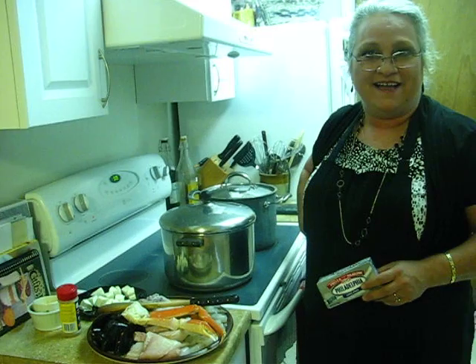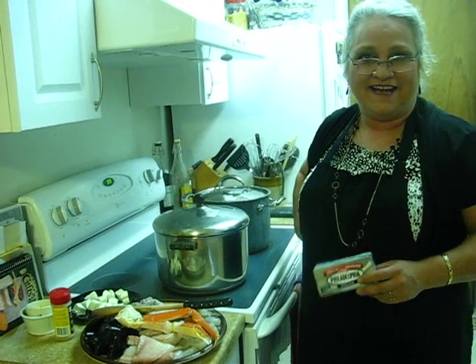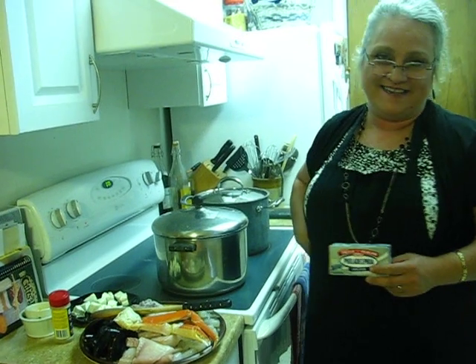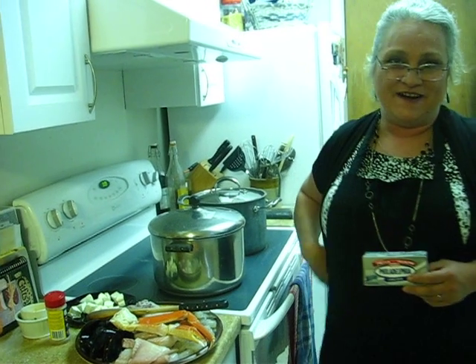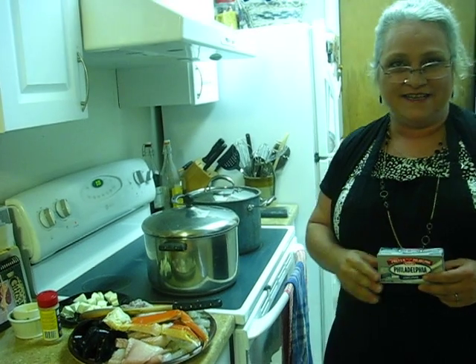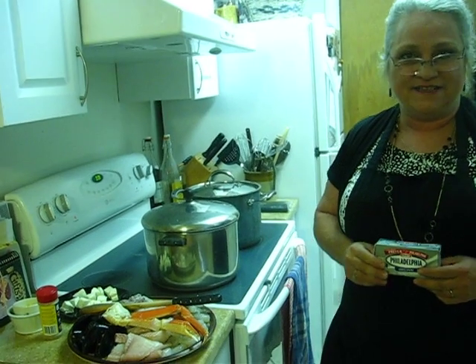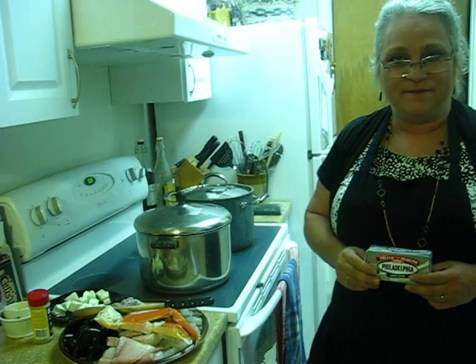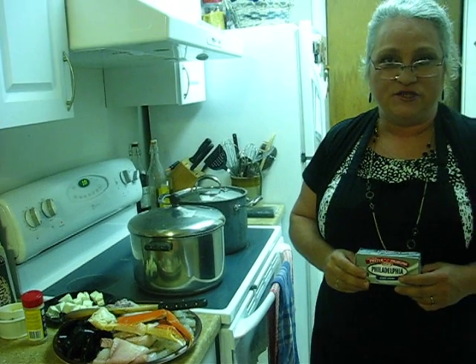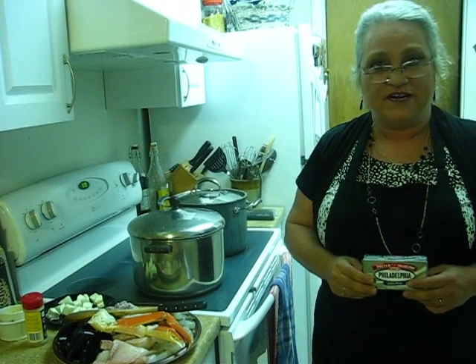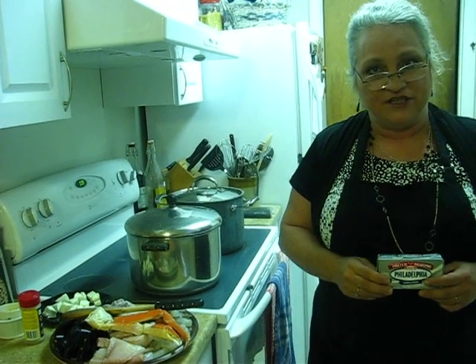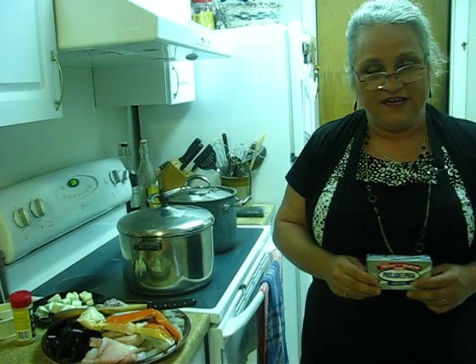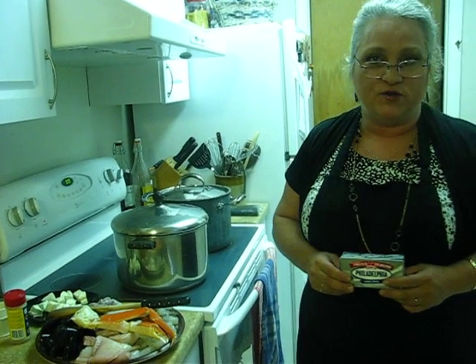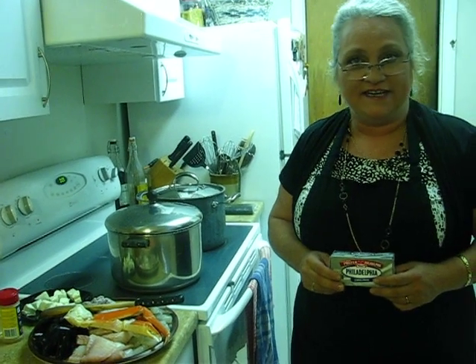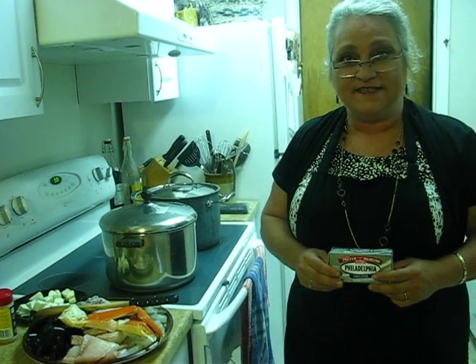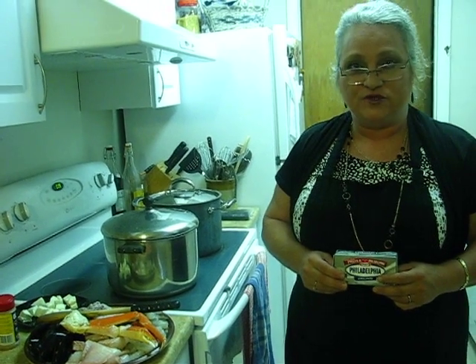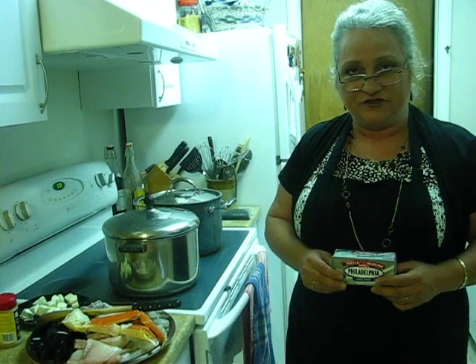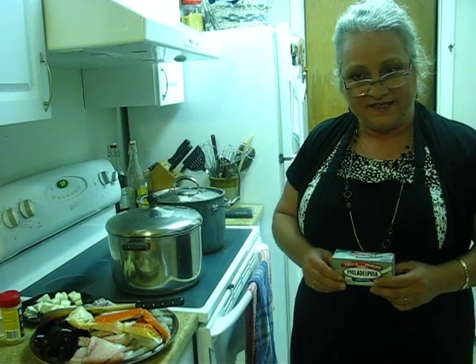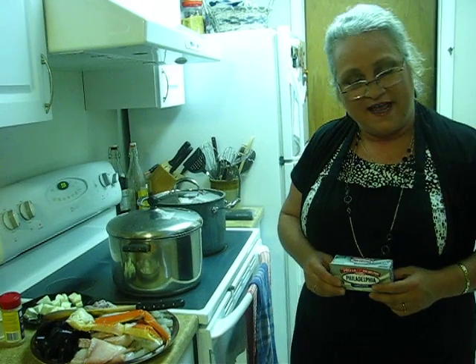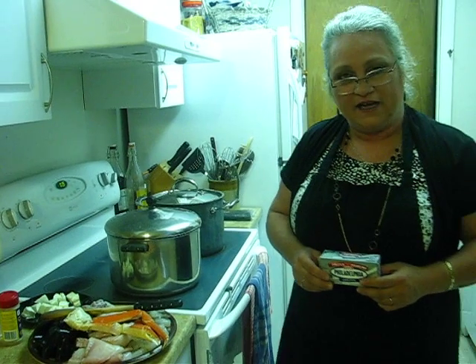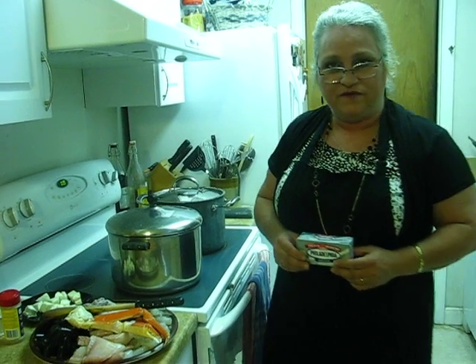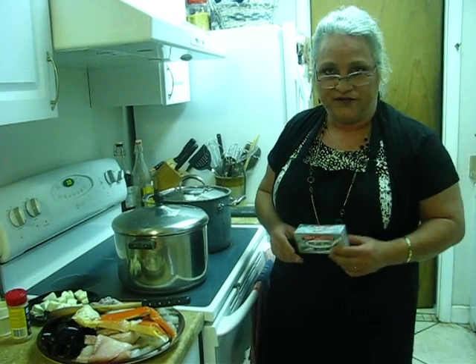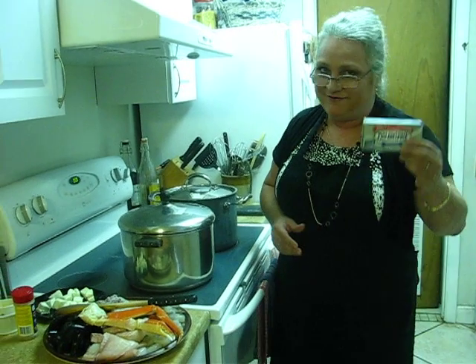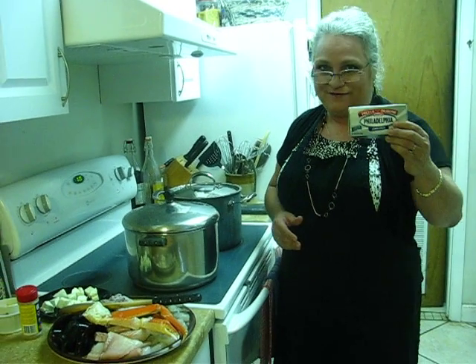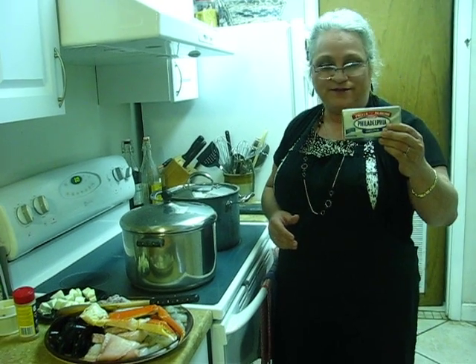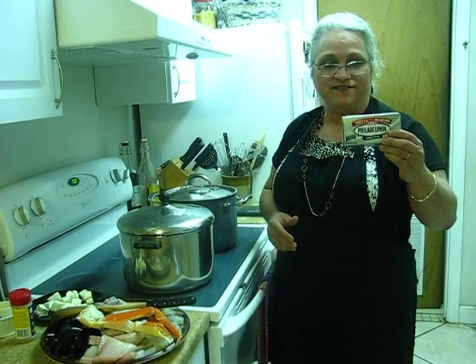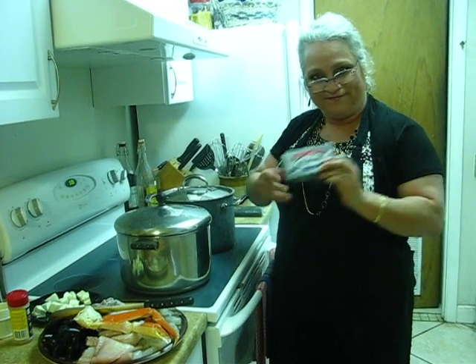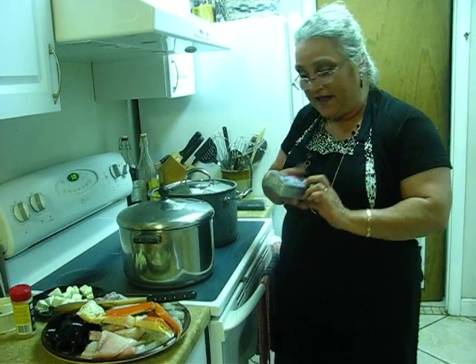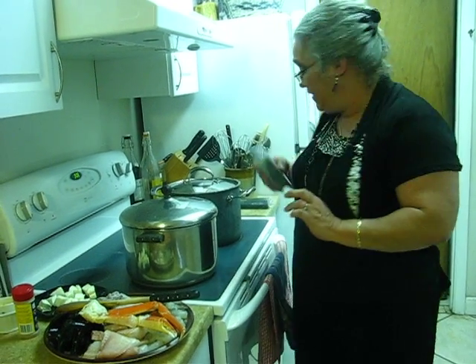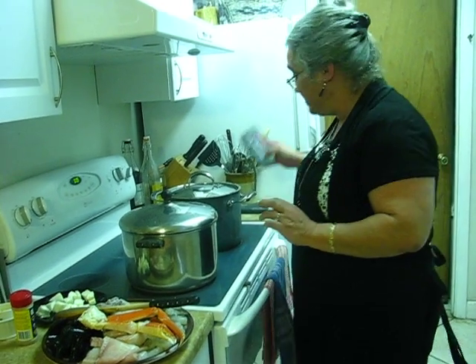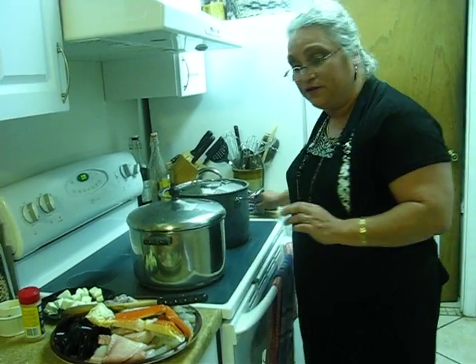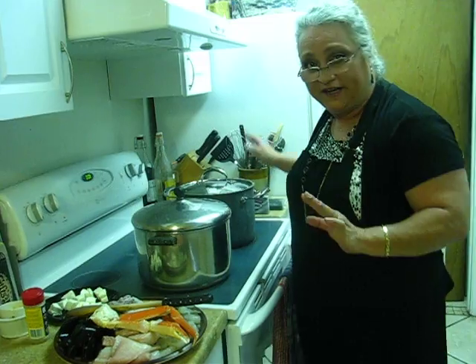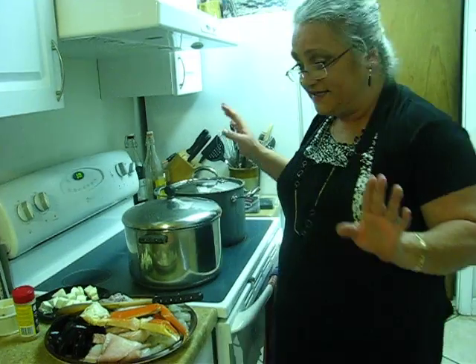Hi, it's Diane Roslin and today I'm going to be doing an entree. I call it Diane's Seafood Treasure Chest and I'll be featuring Philadelphia Cream Cheese. Very simple, quick, easy.